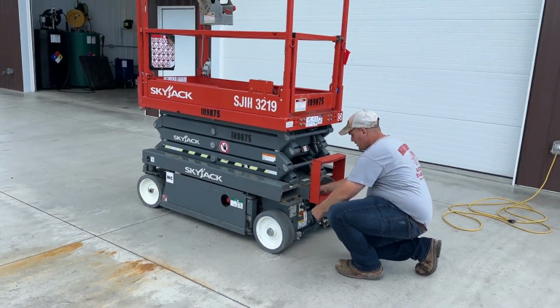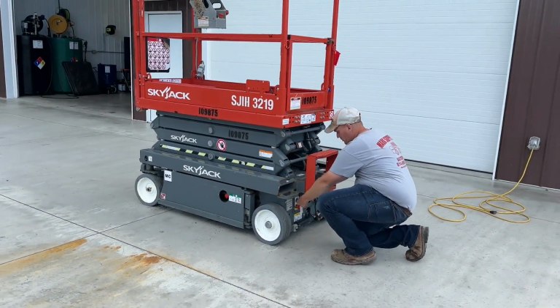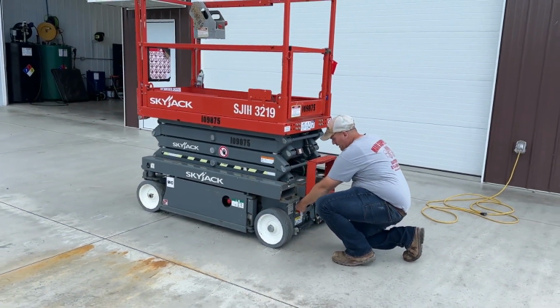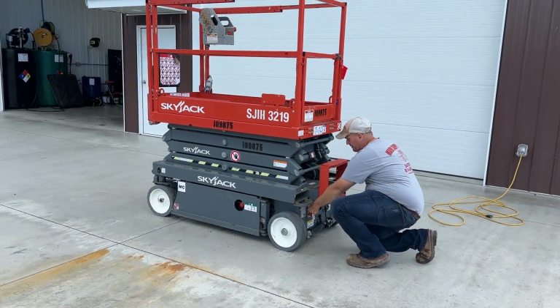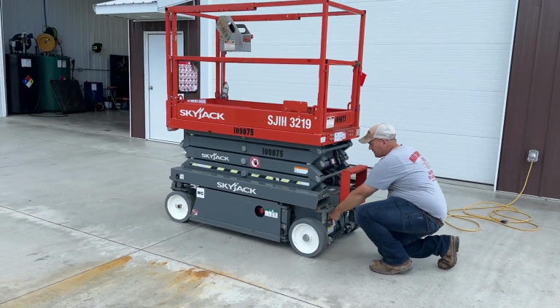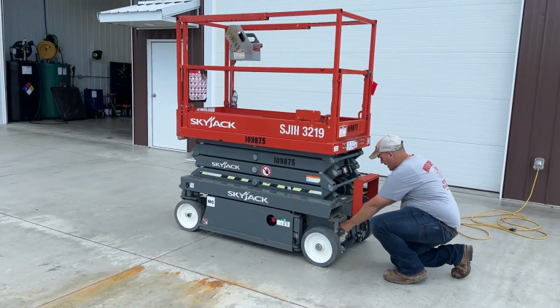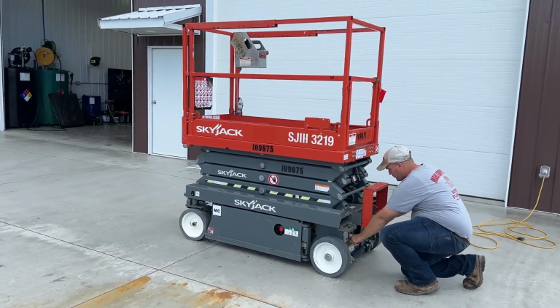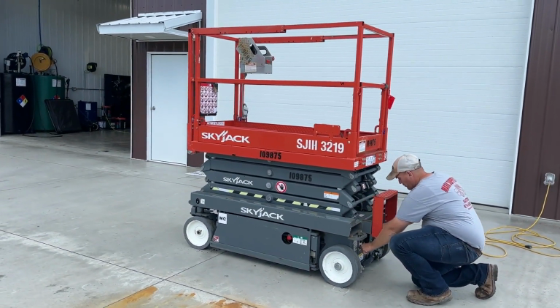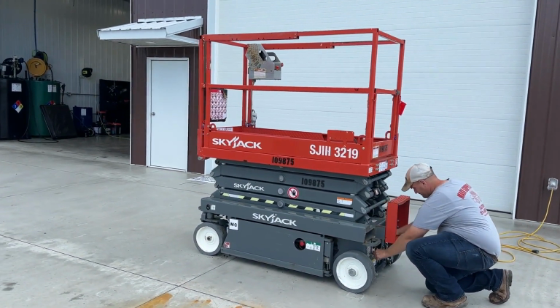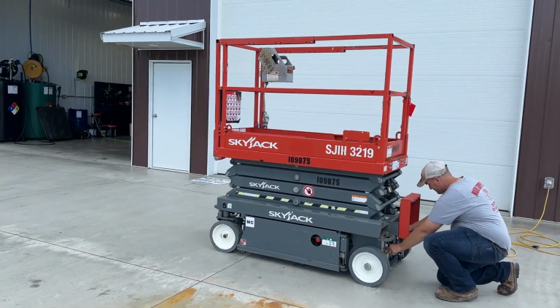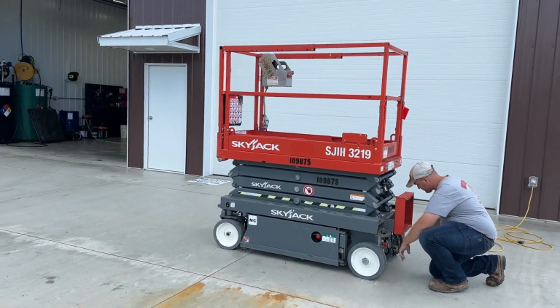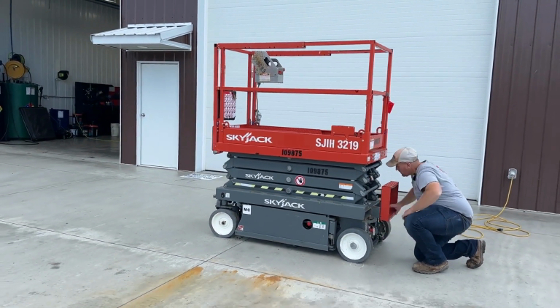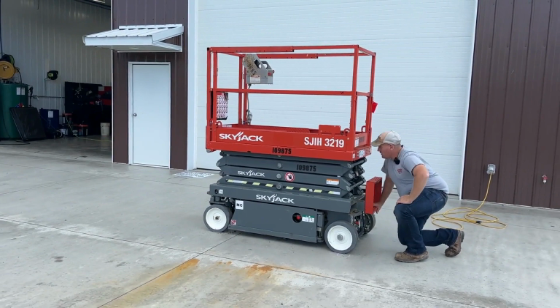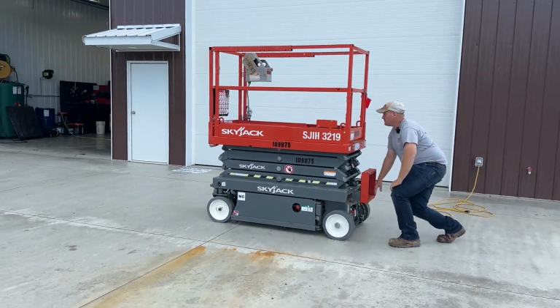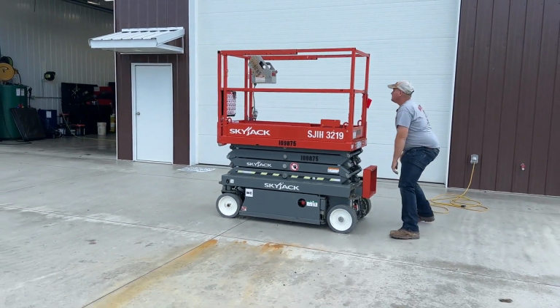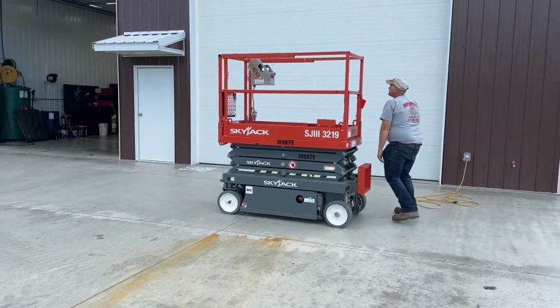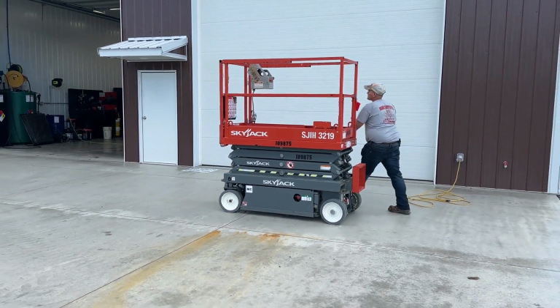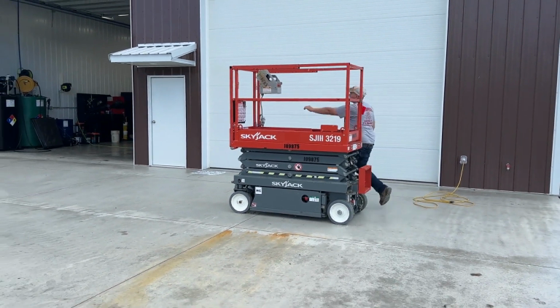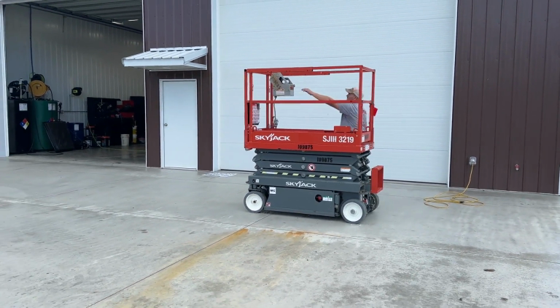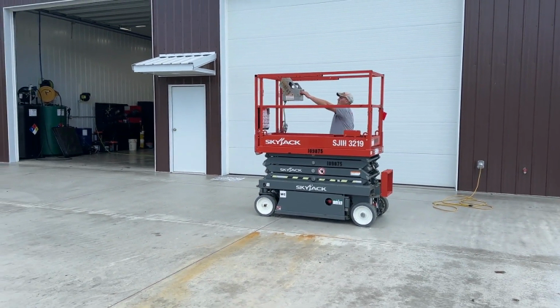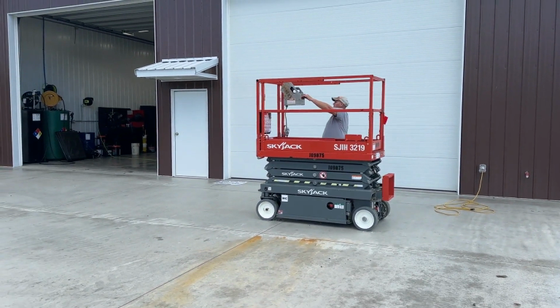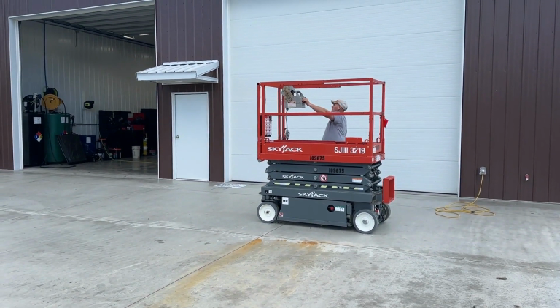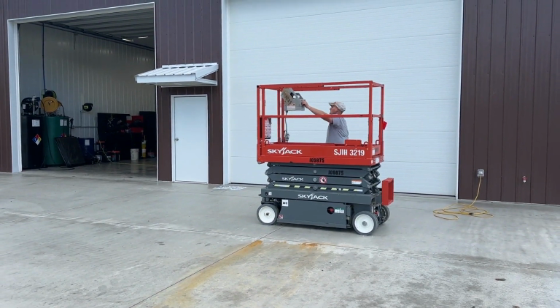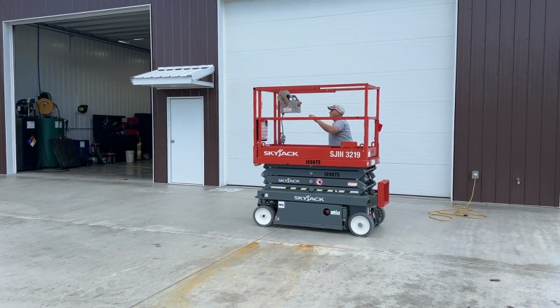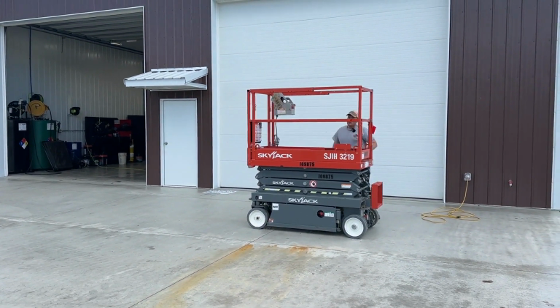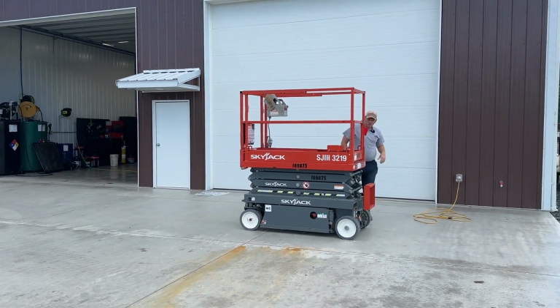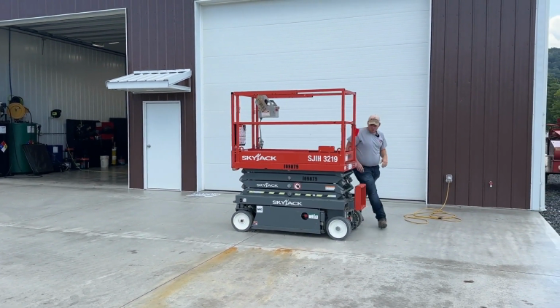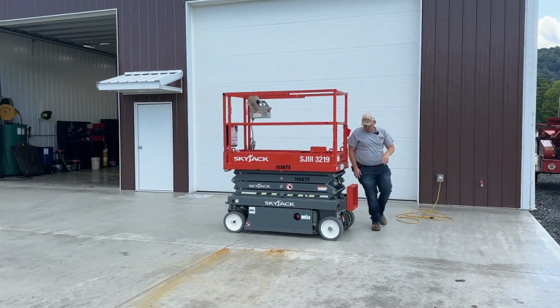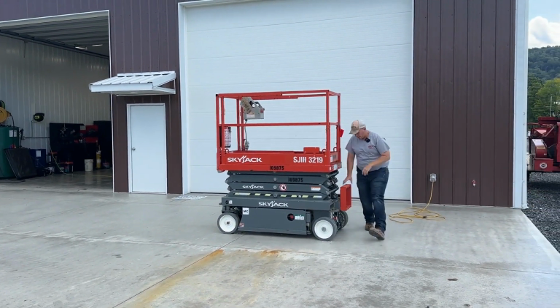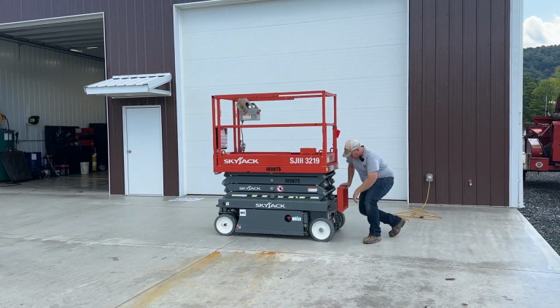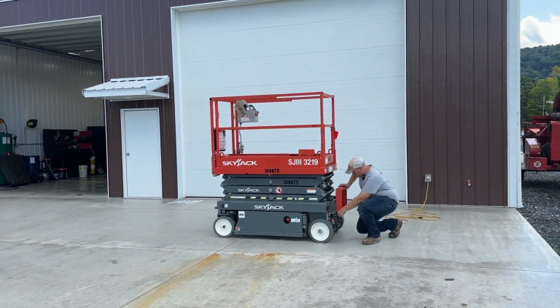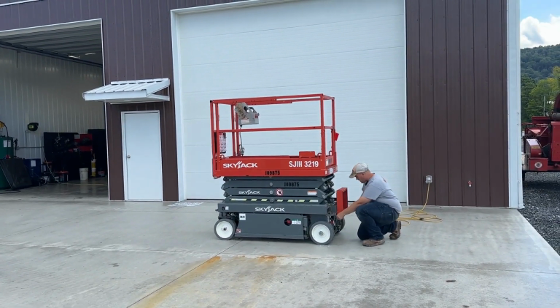We'll go ahead and unplug that and run on the ground control for you. You can see that the ground control works.